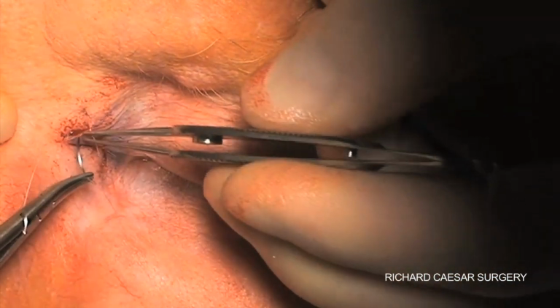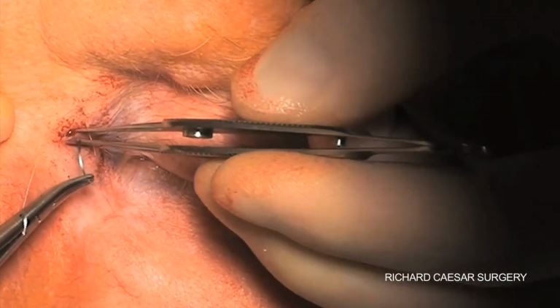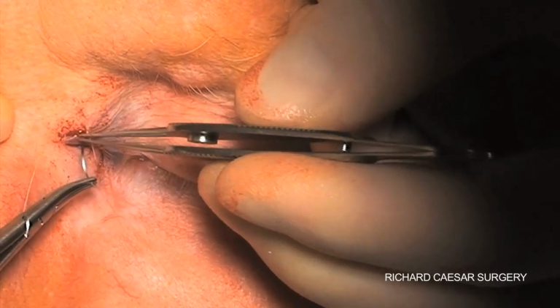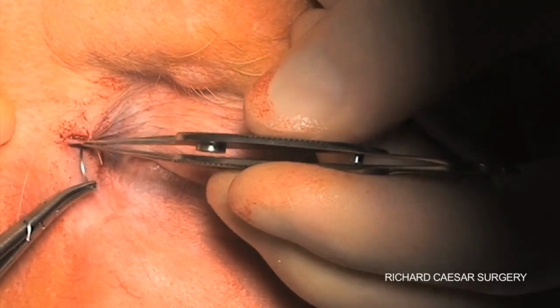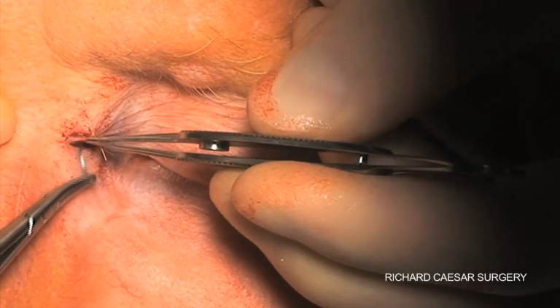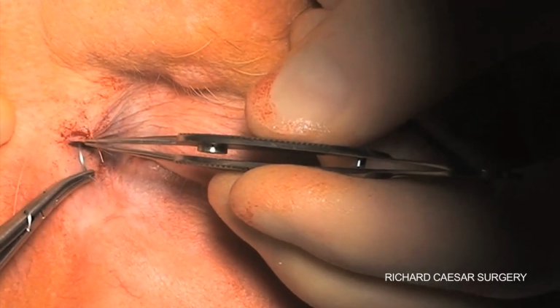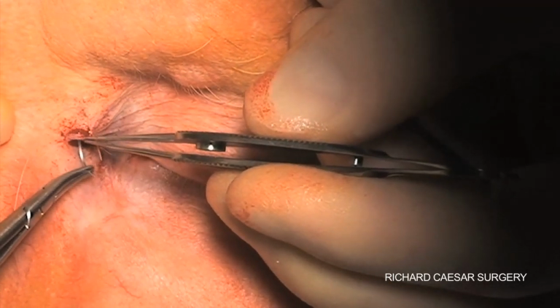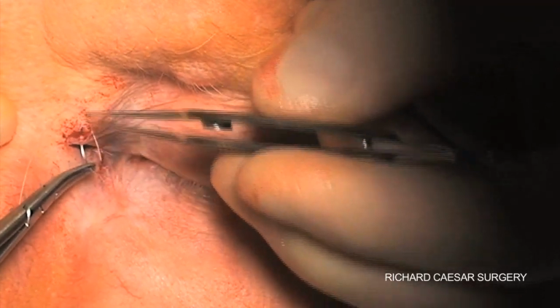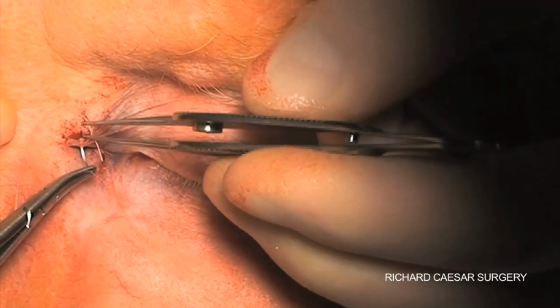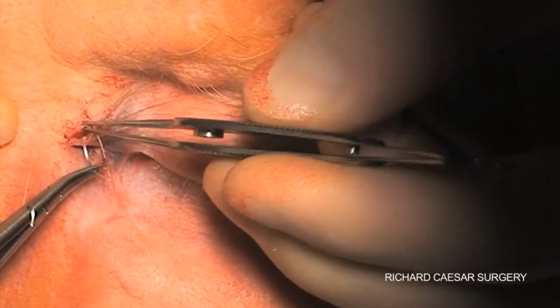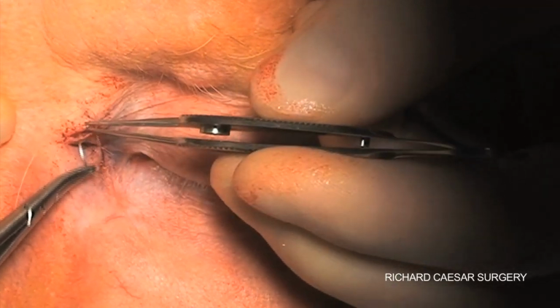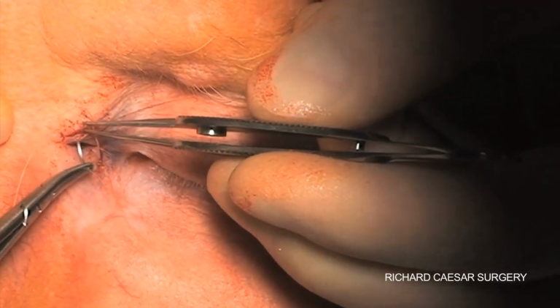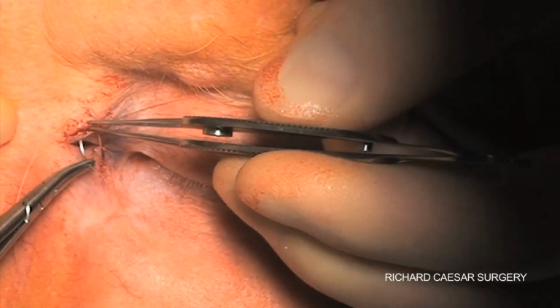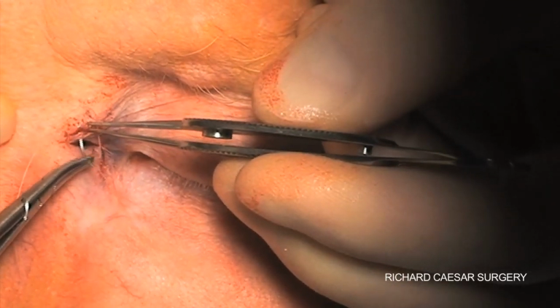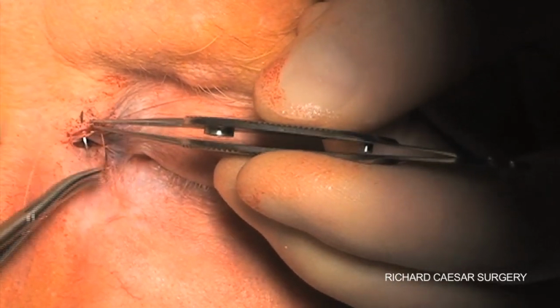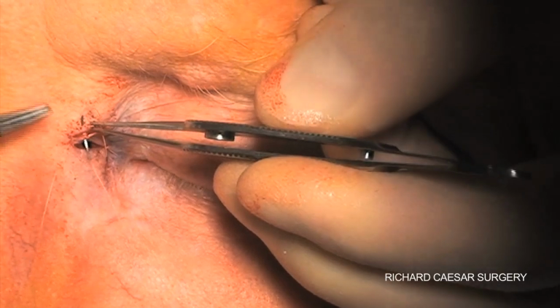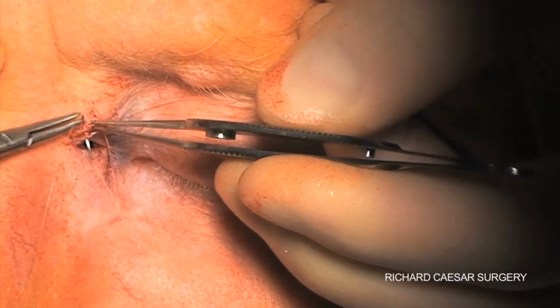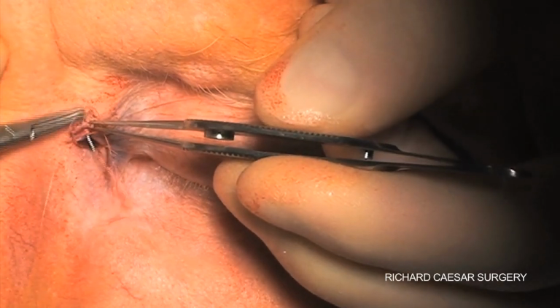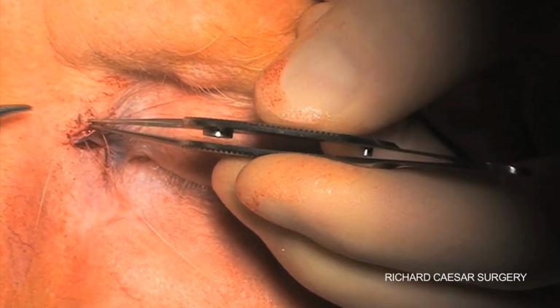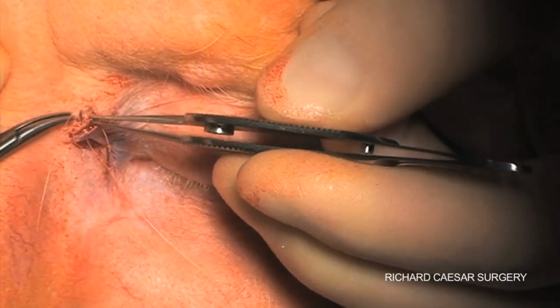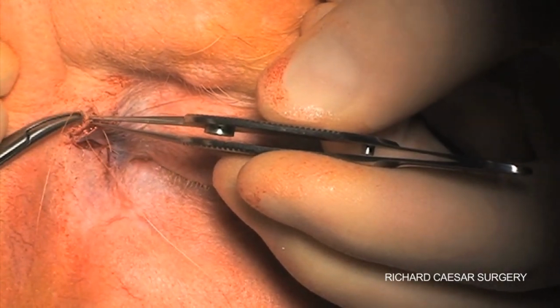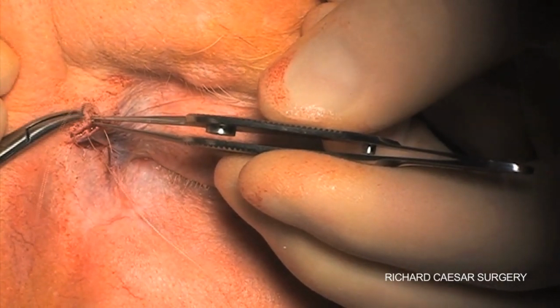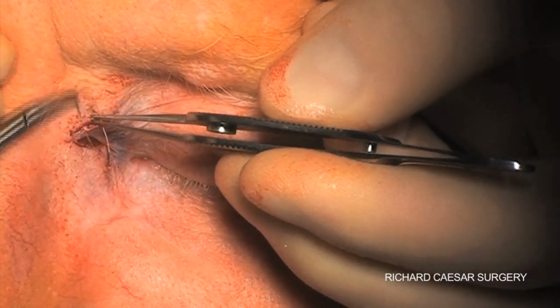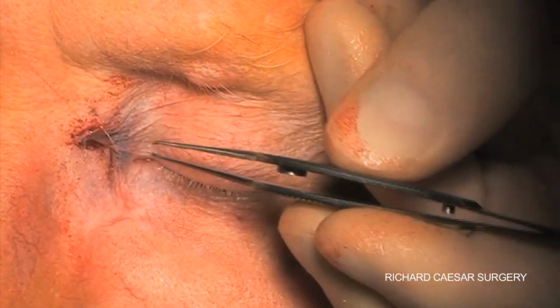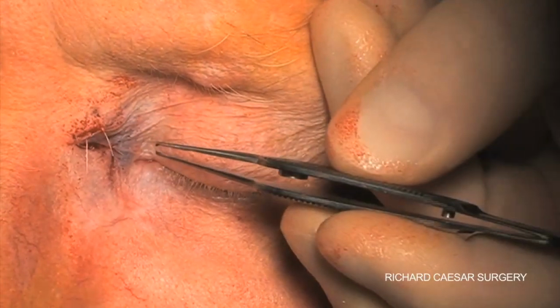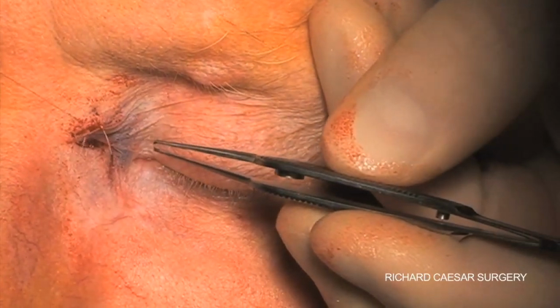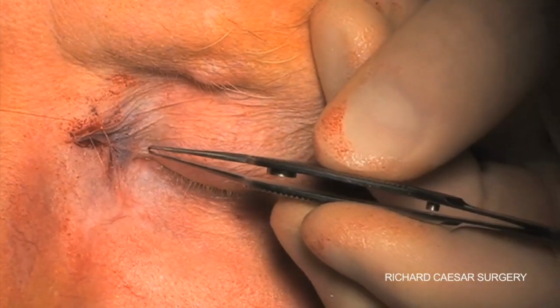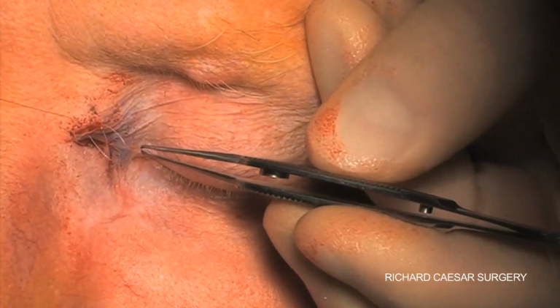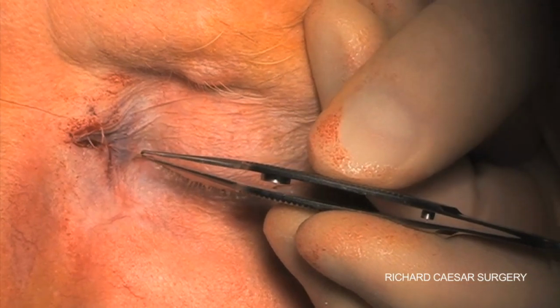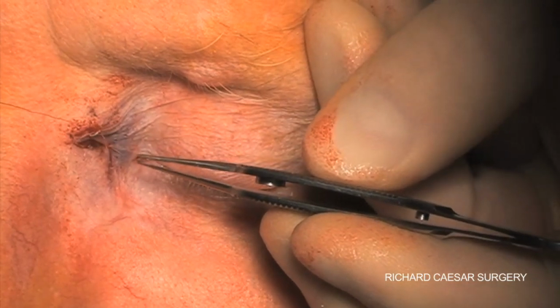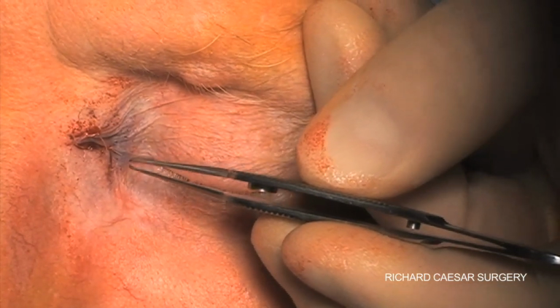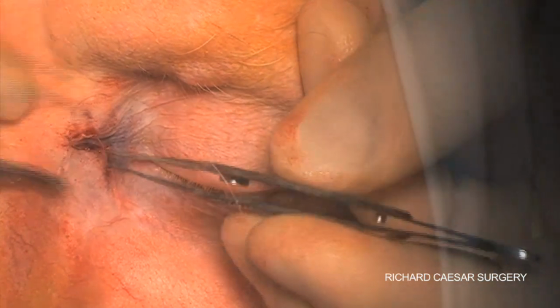In order to get a good scar, the key thing is, as ever, to ensure good edge-to-edge apposition along the entirety of the wound.